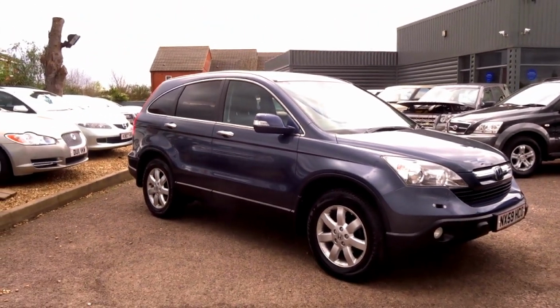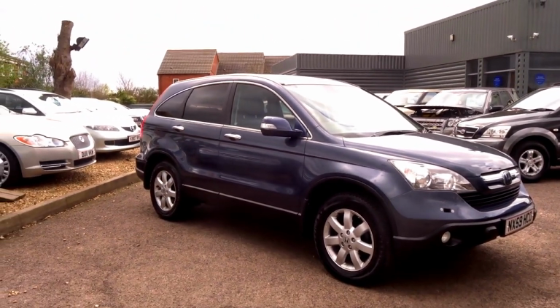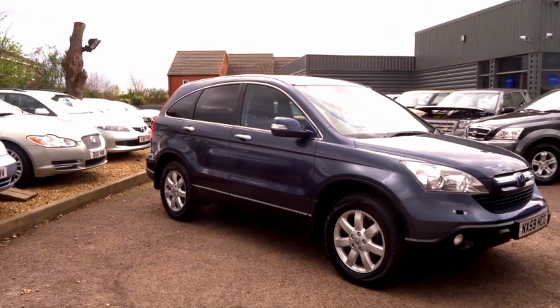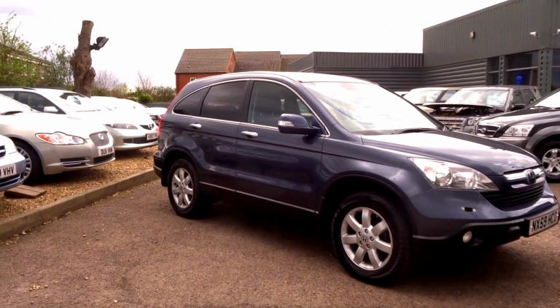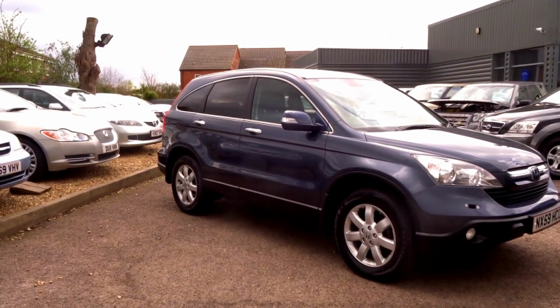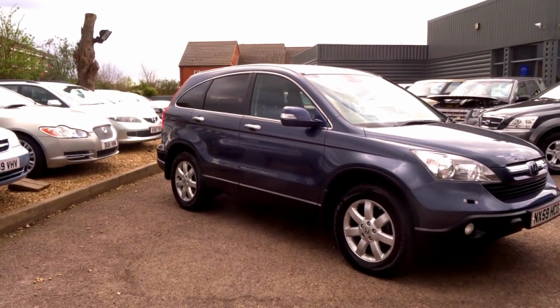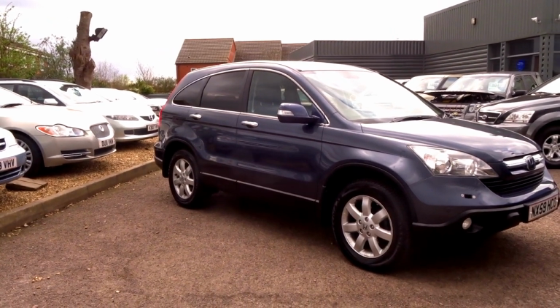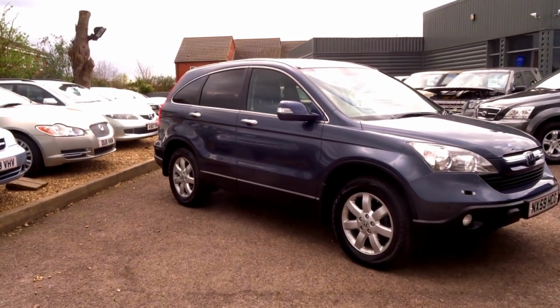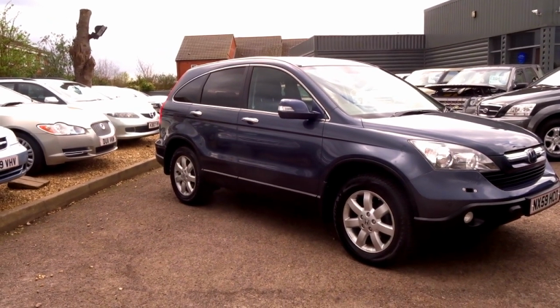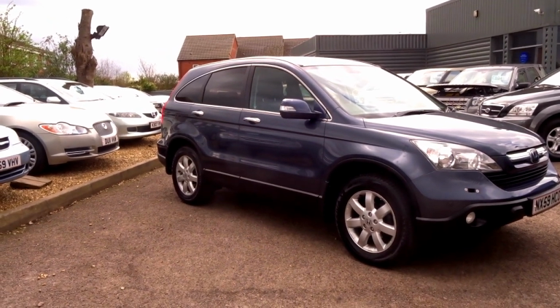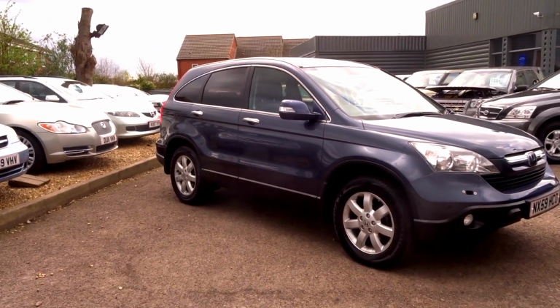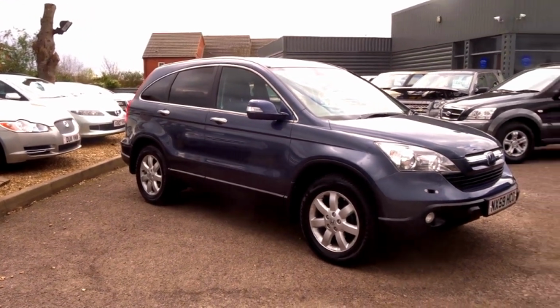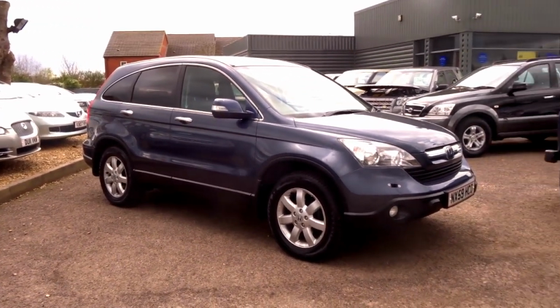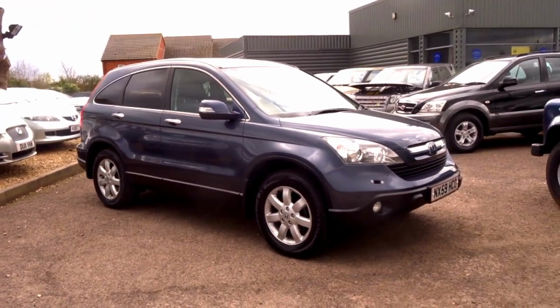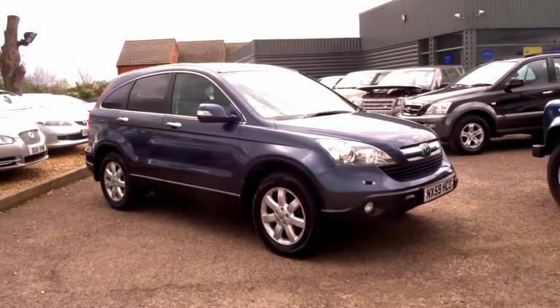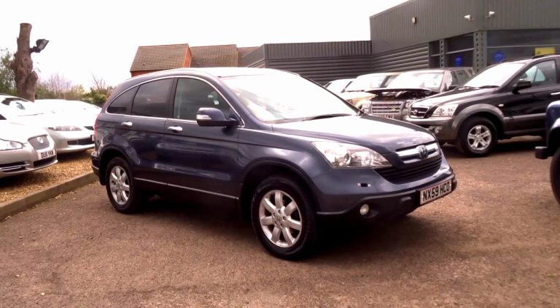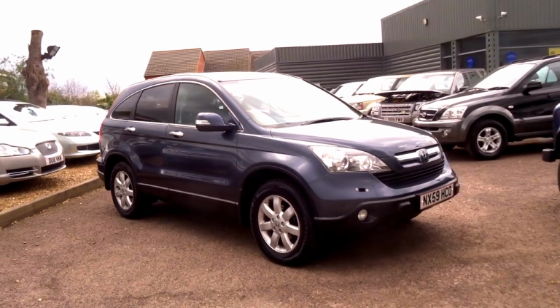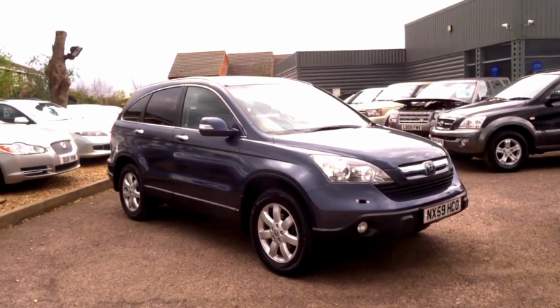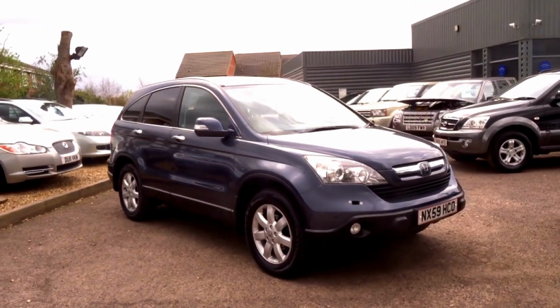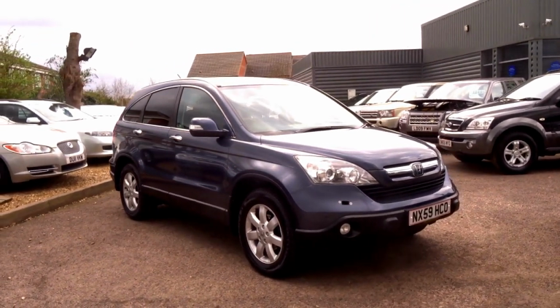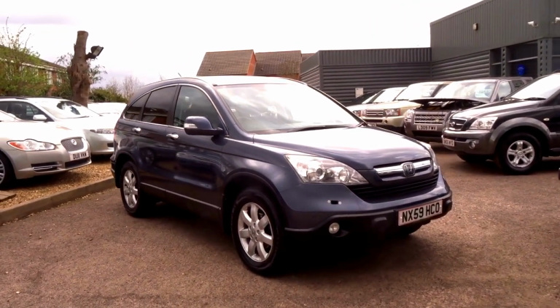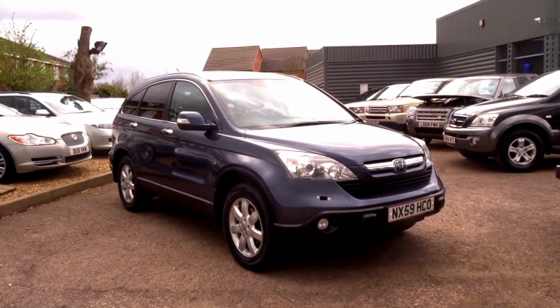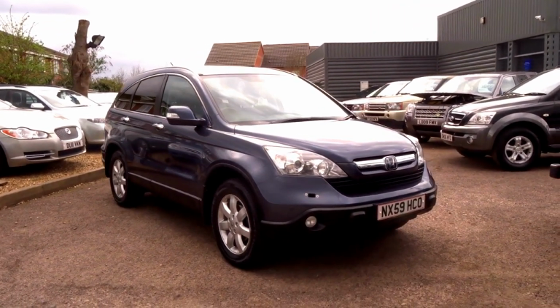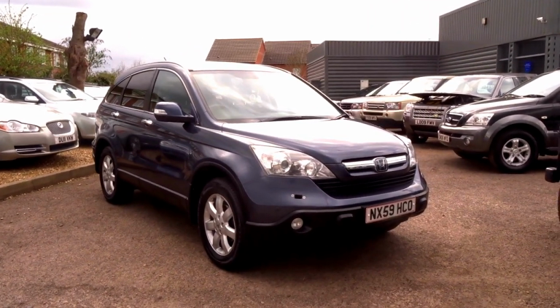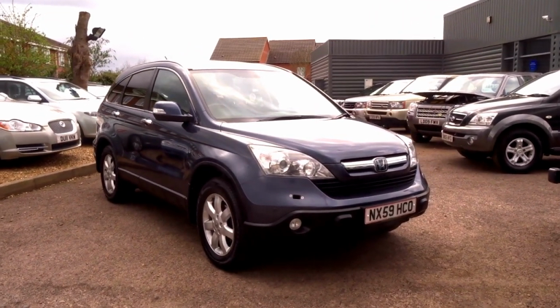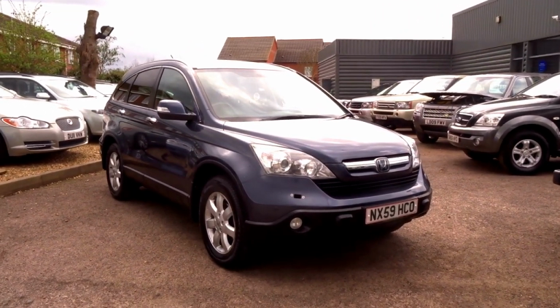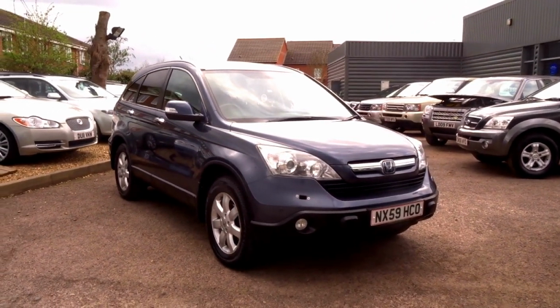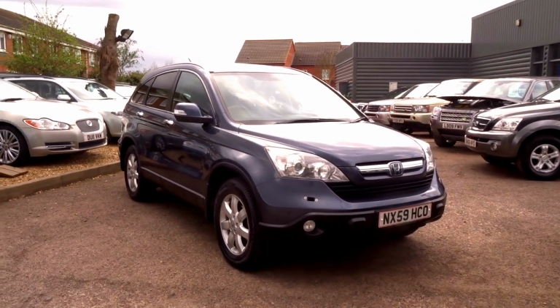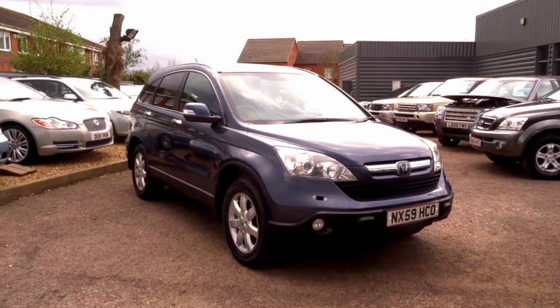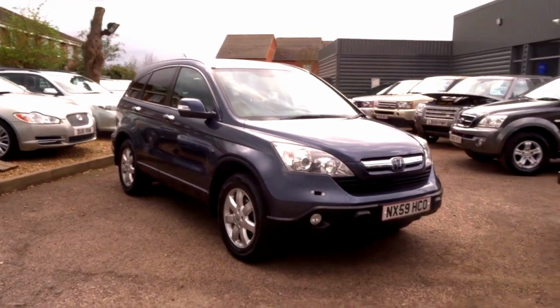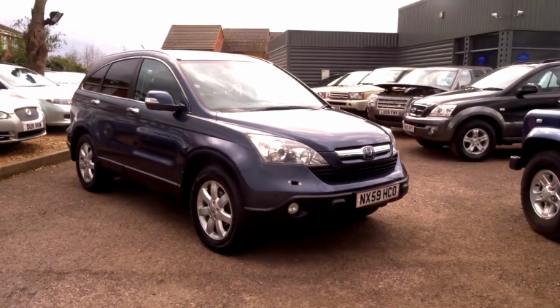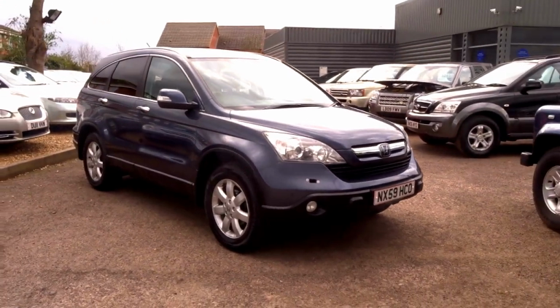You can reserve this car over the telephone for just £500. Give us a call today — it's 01926 267813.